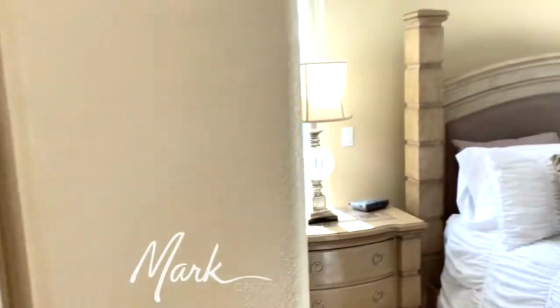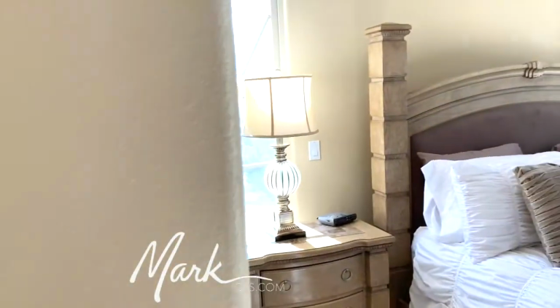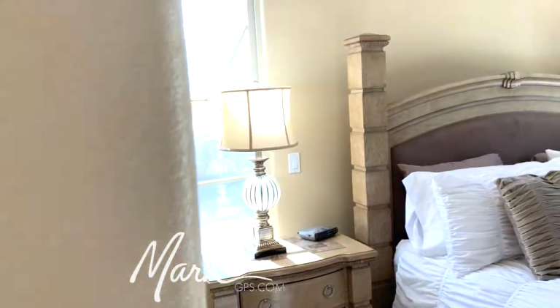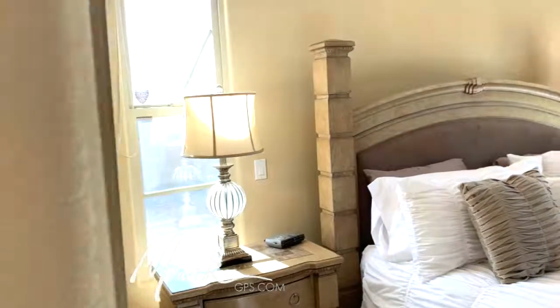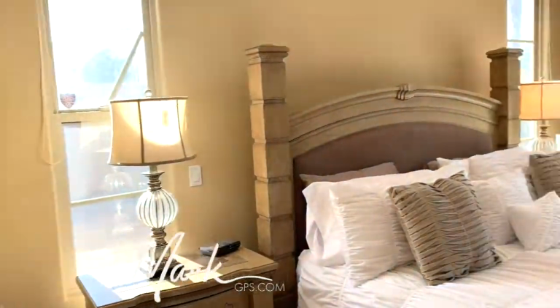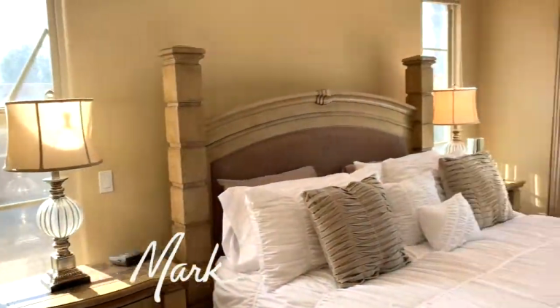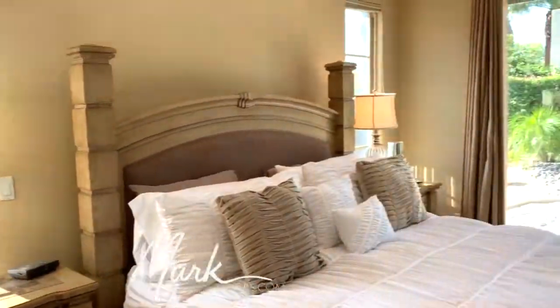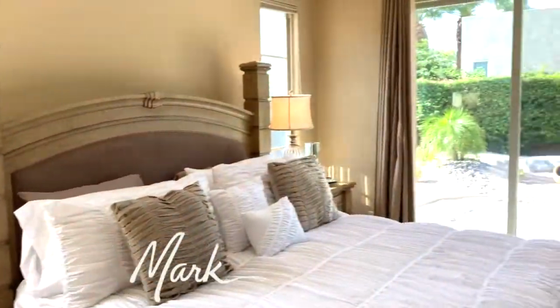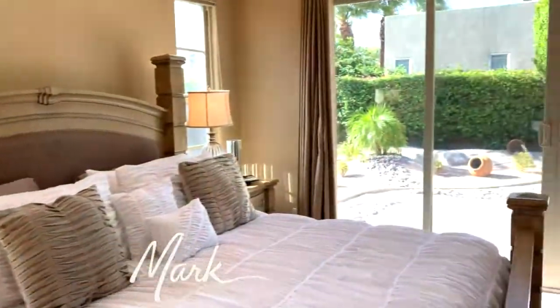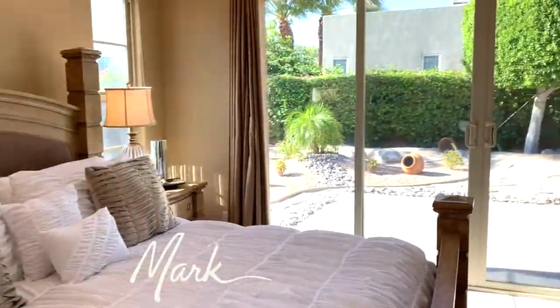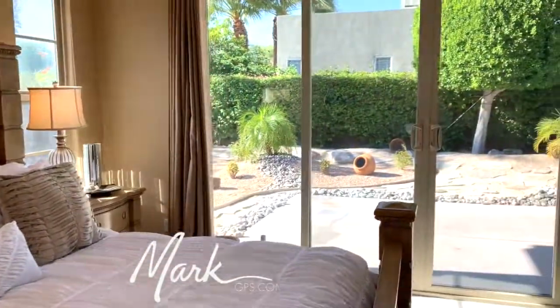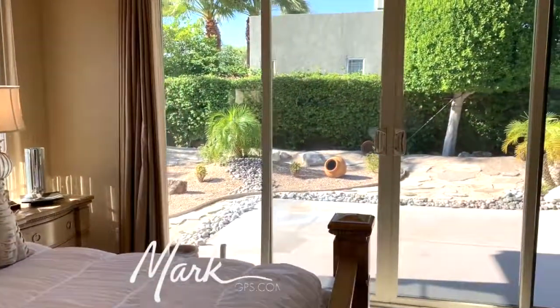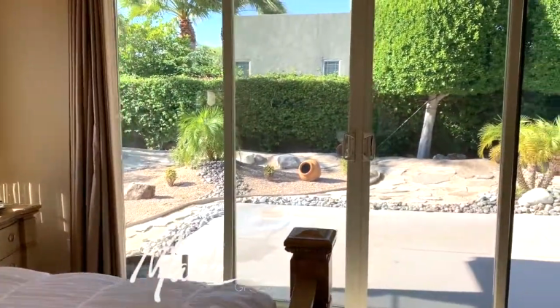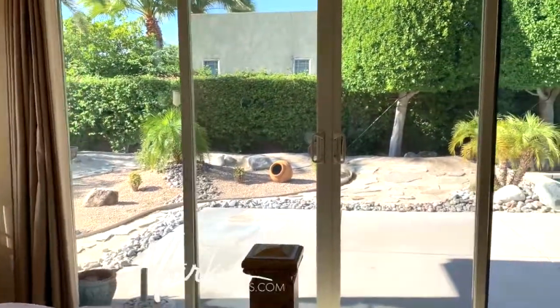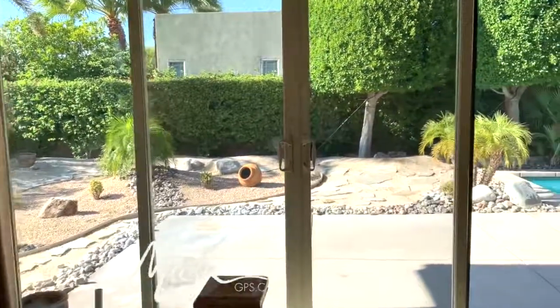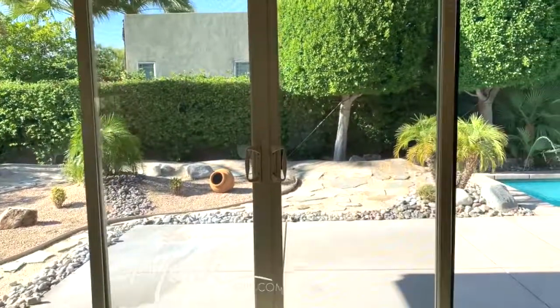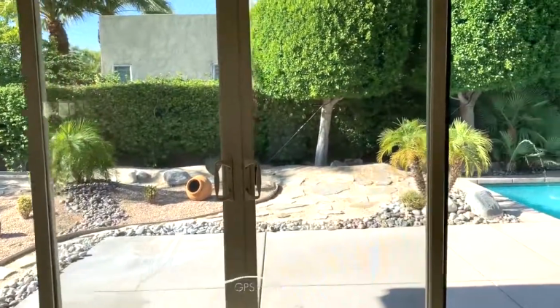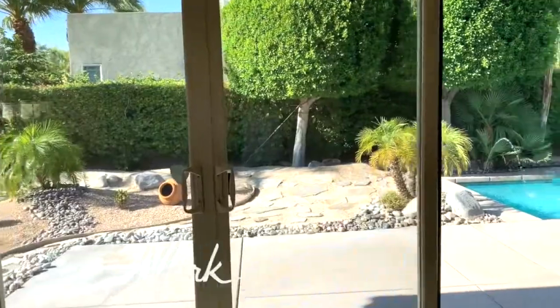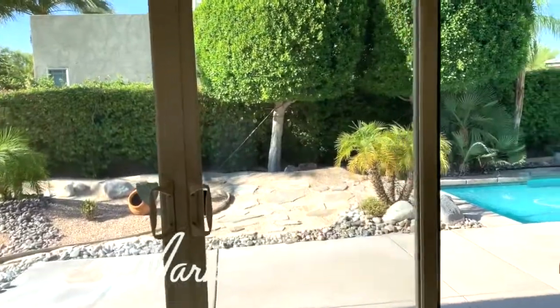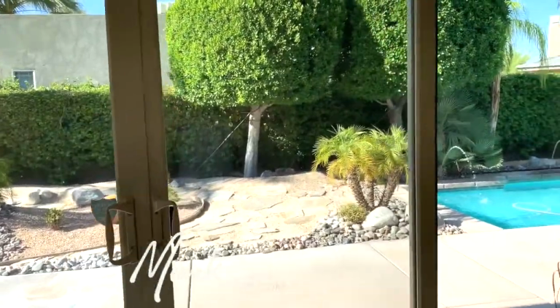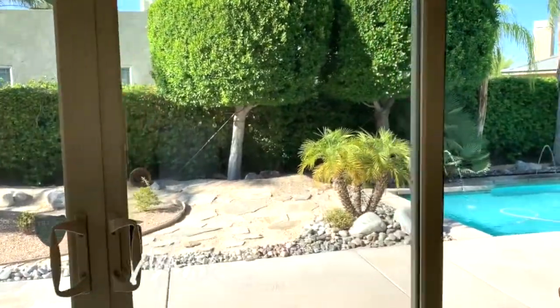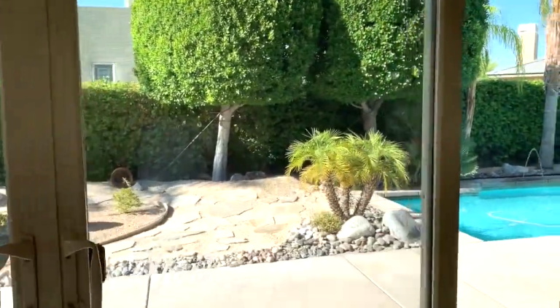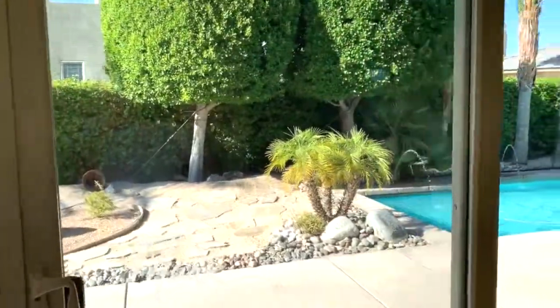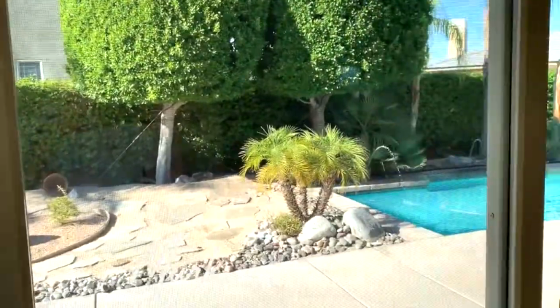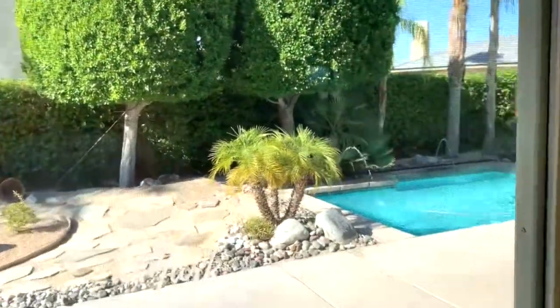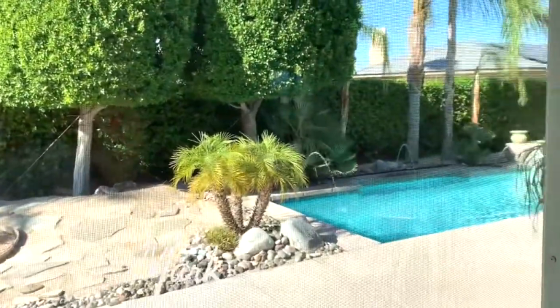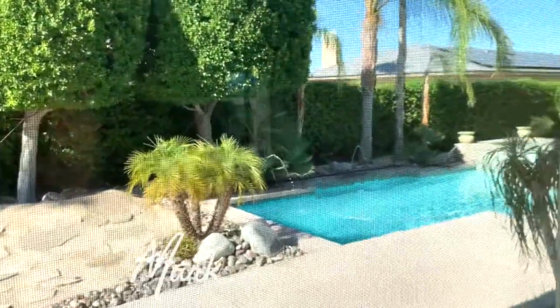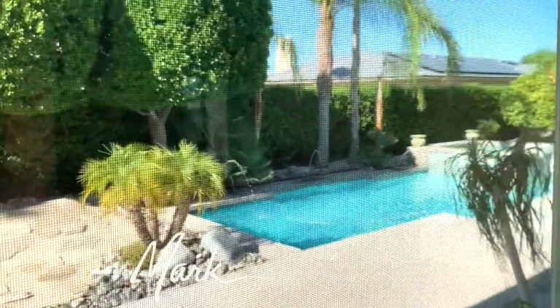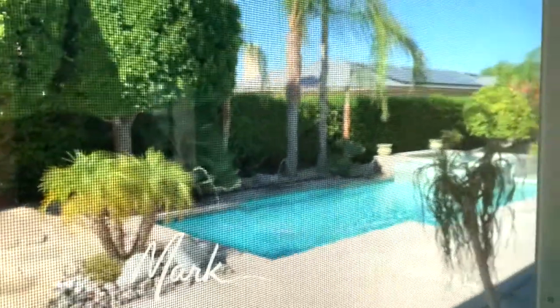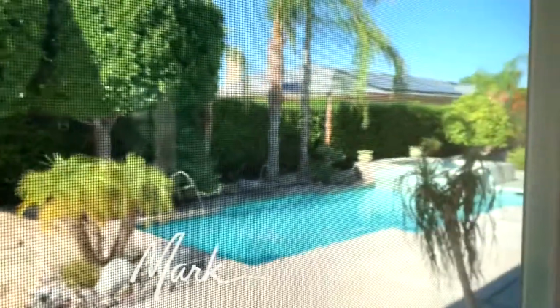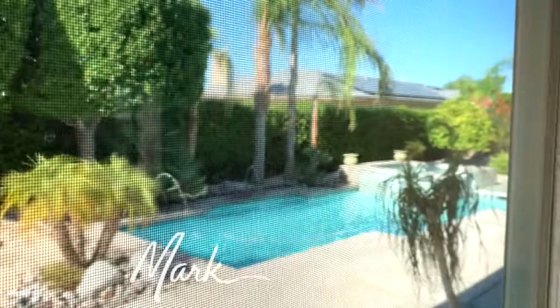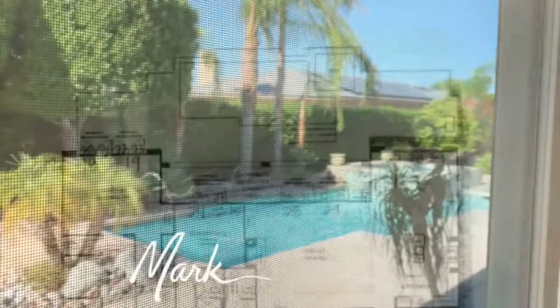Well, that's it for this particular home. I'll leave you with a look at the pool, and if you have any questions feel free to contact me — markgps.com is where my information is listed.